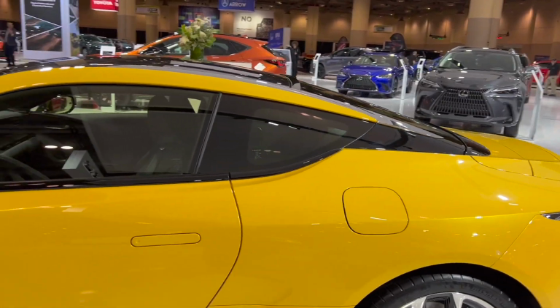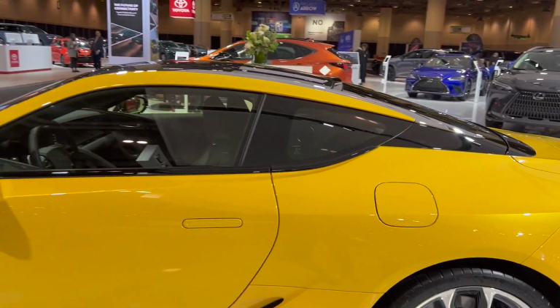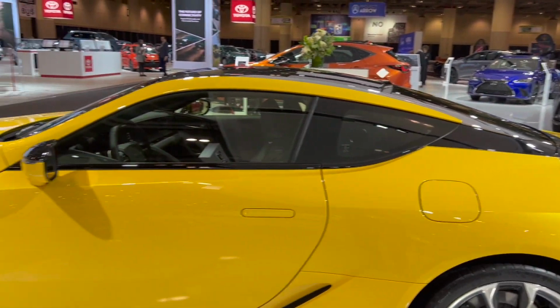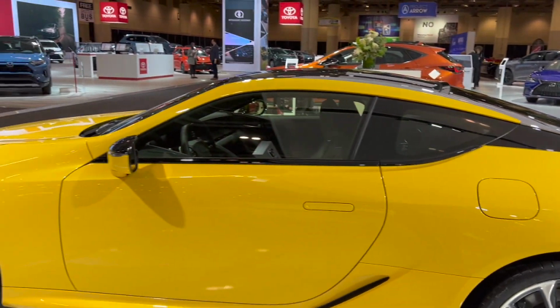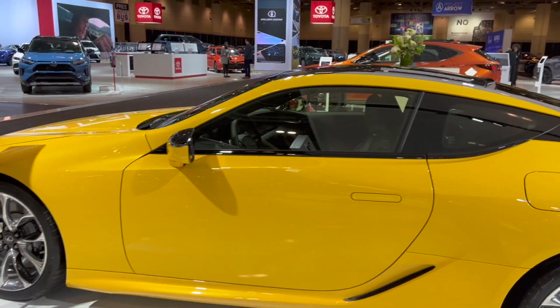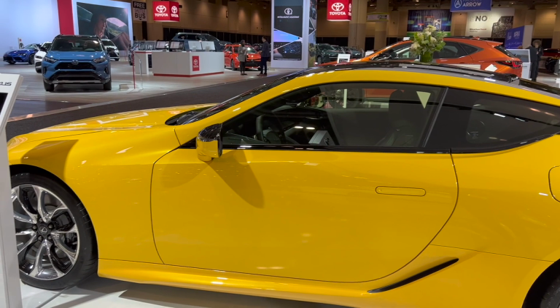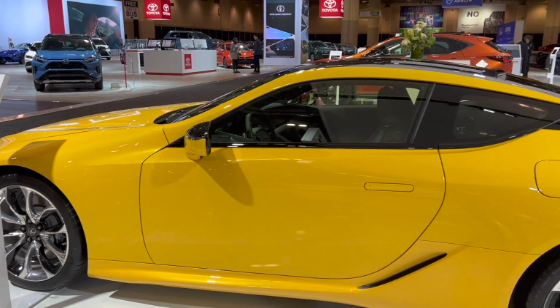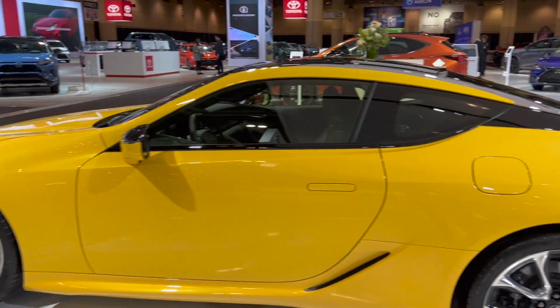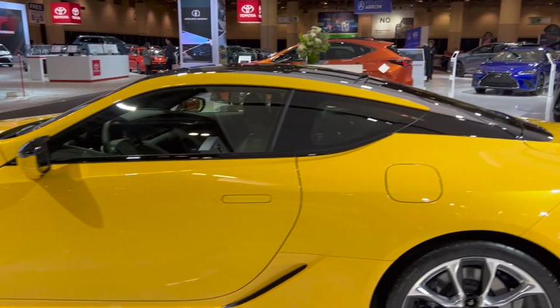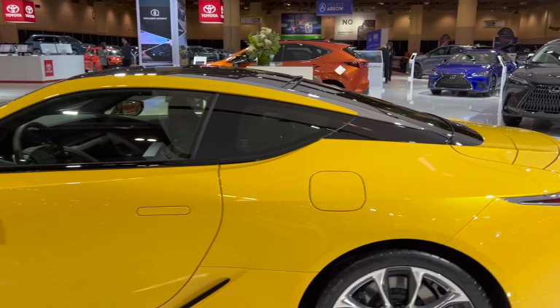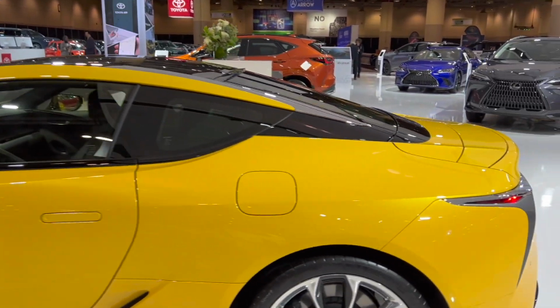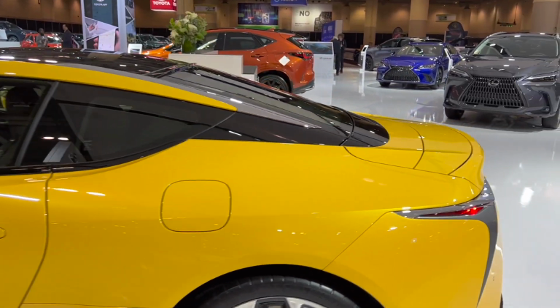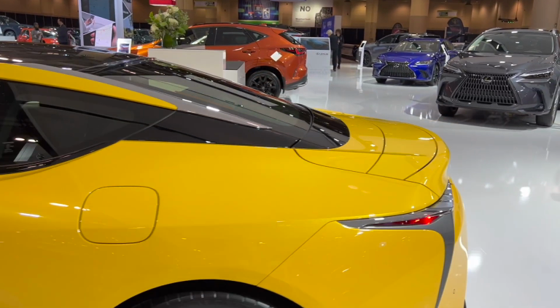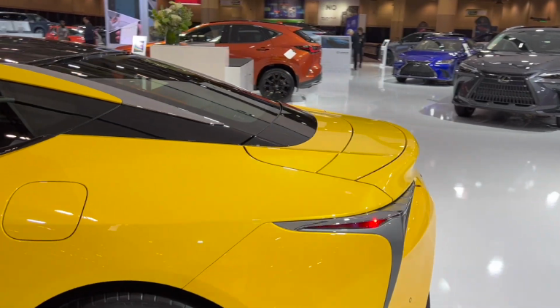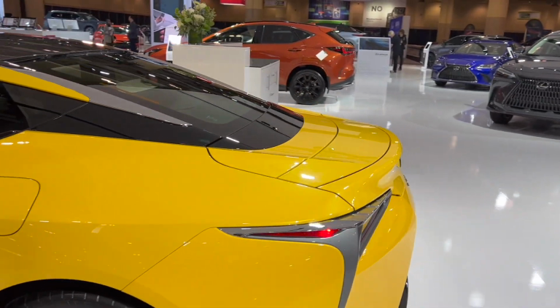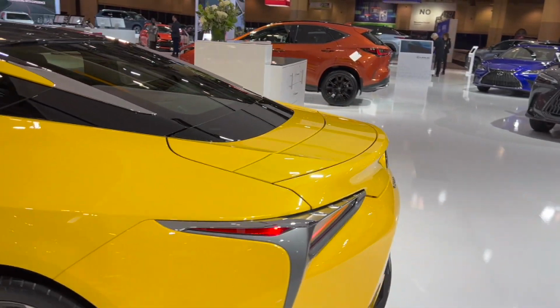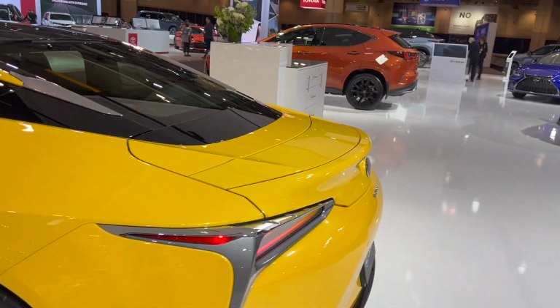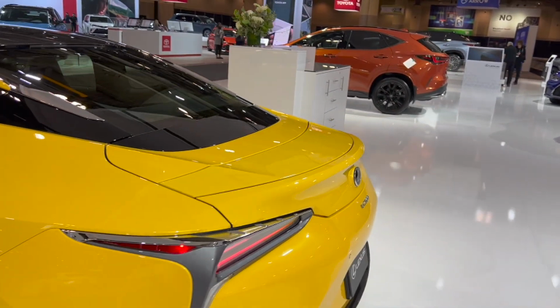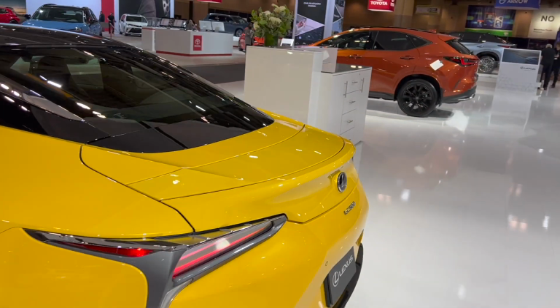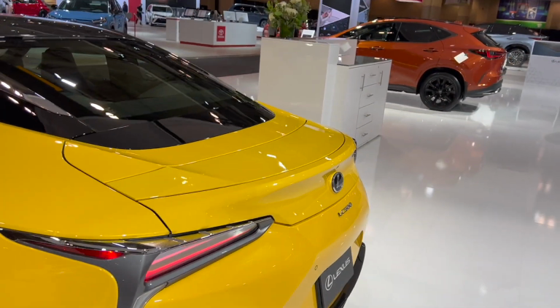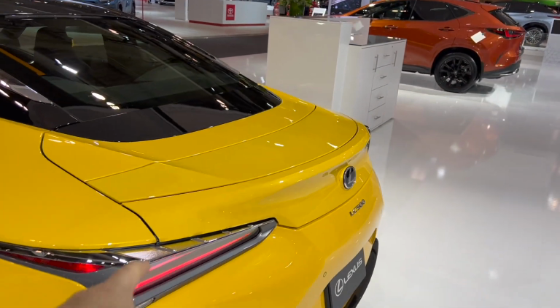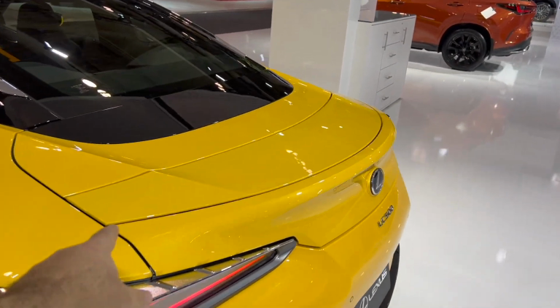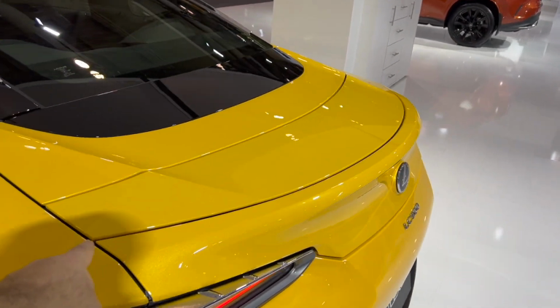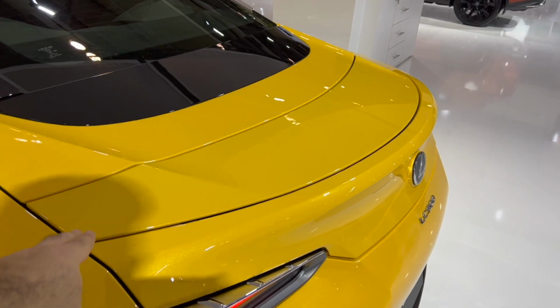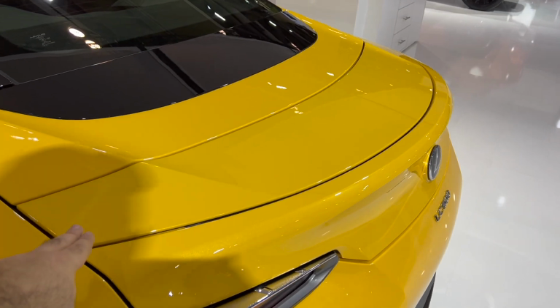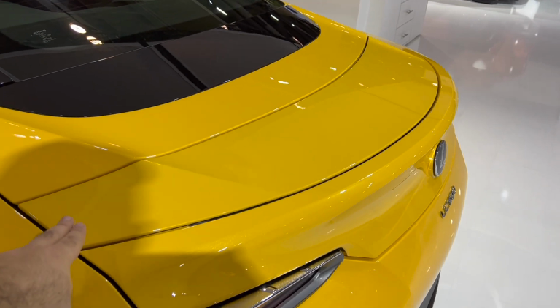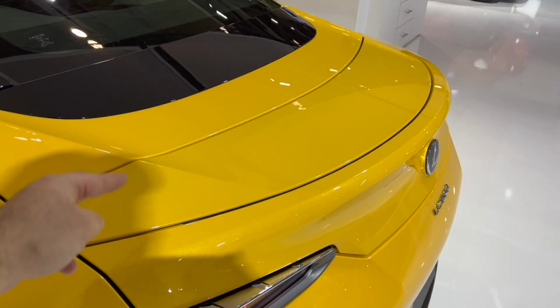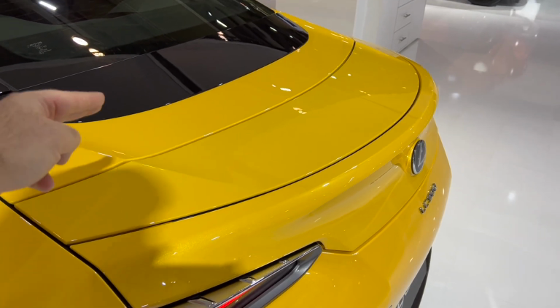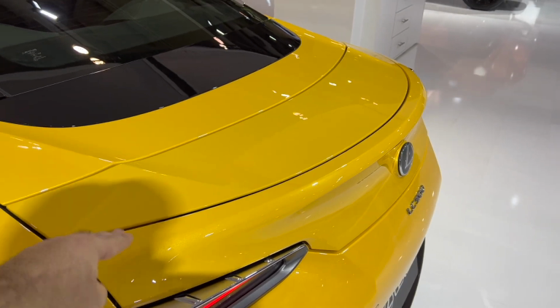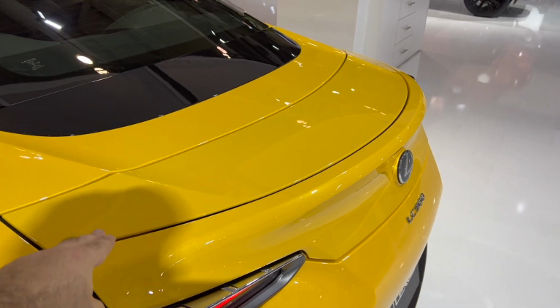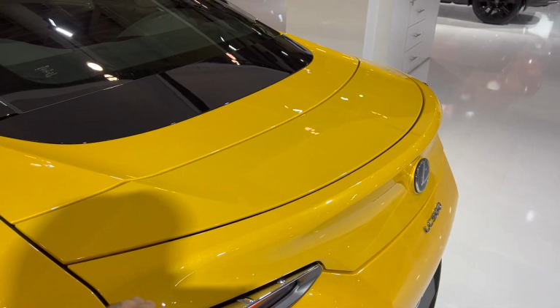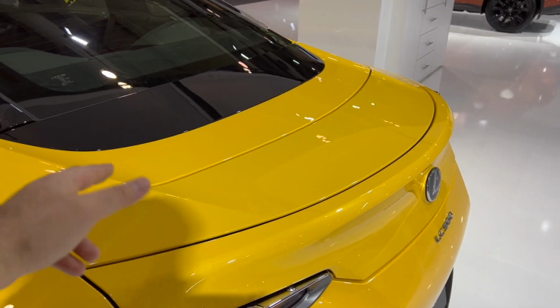We've got the side profile. So this is a spoiler that comes up at higher speeds — helps with stability.